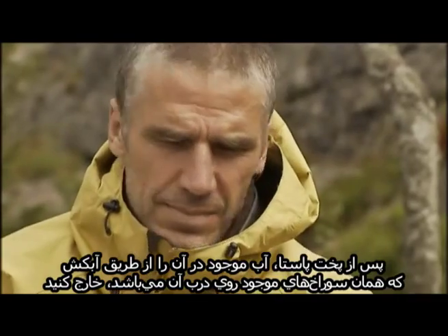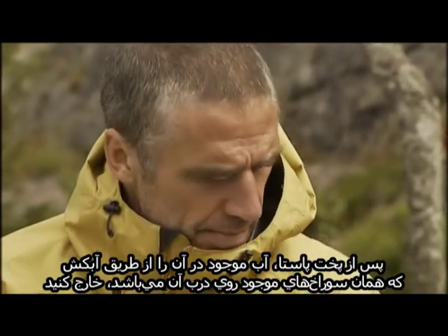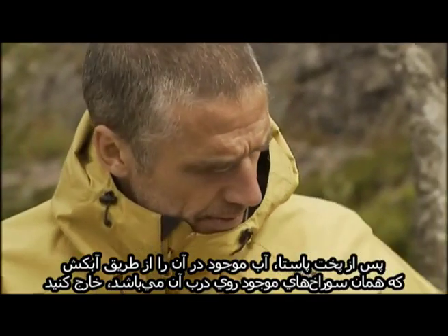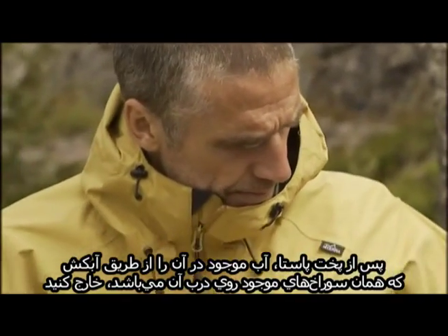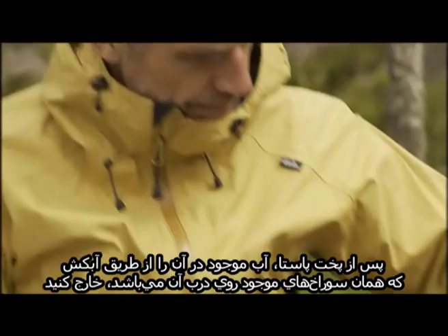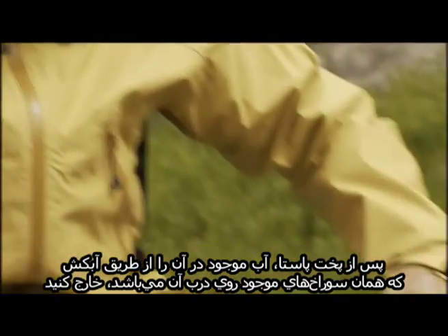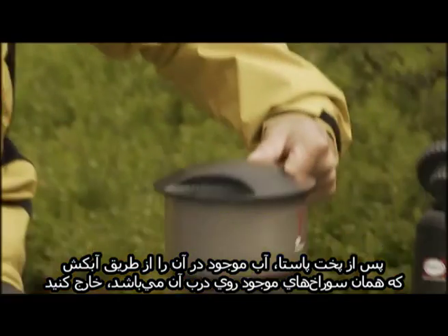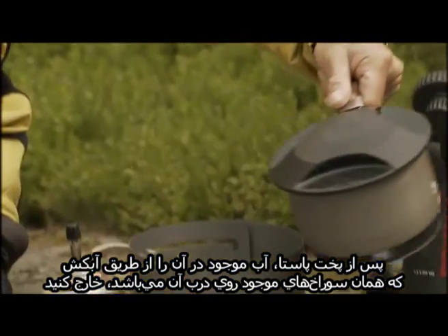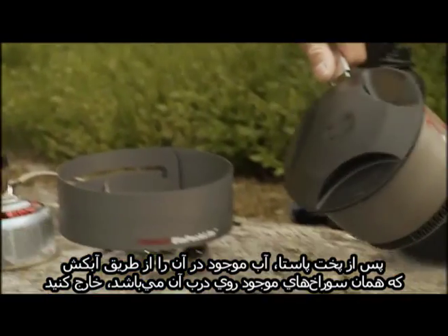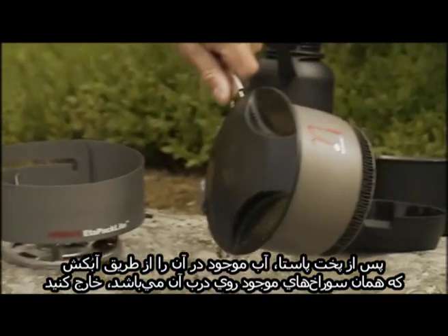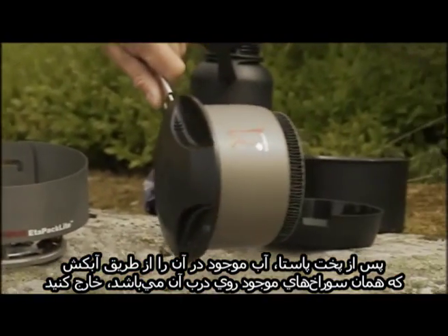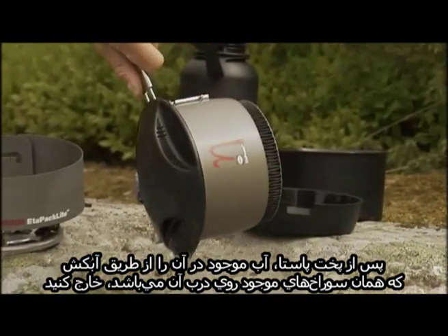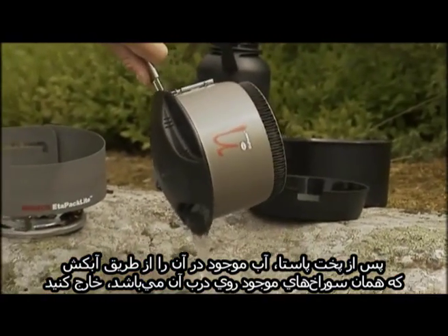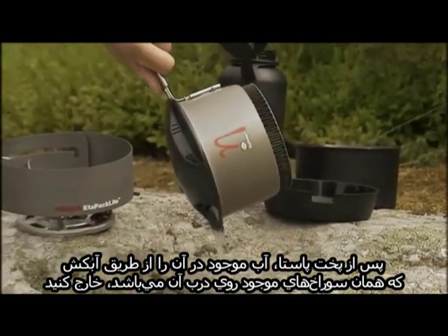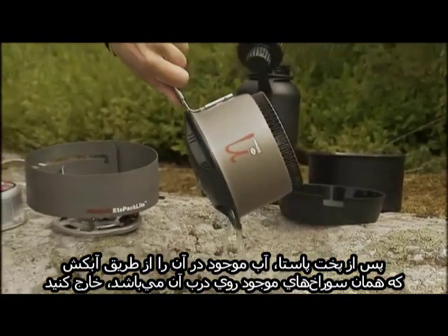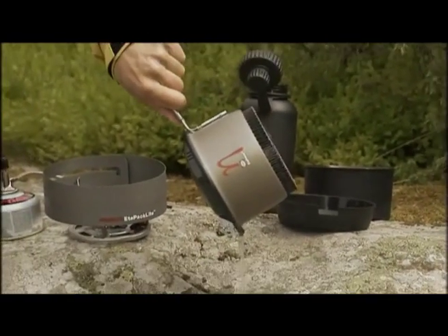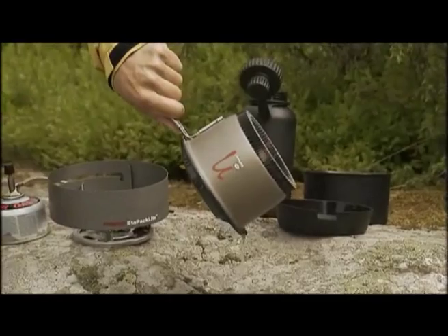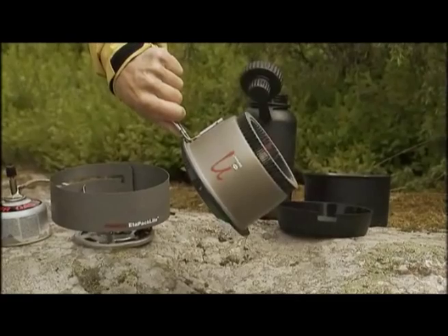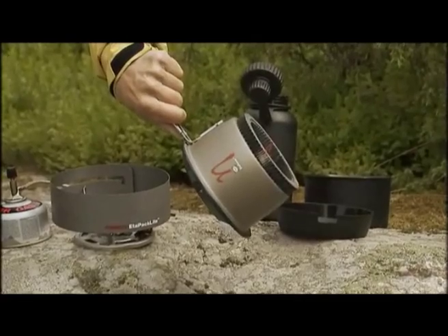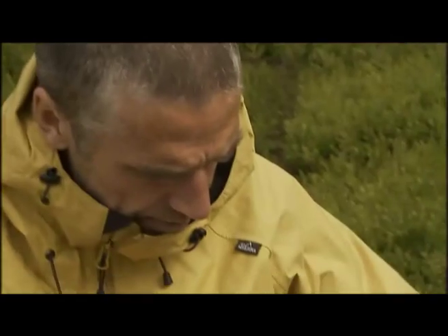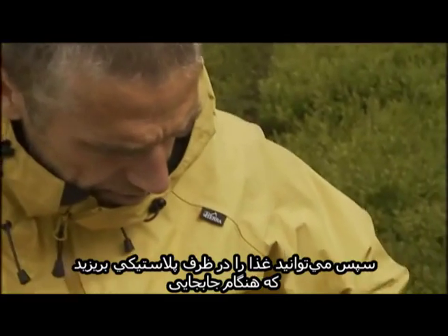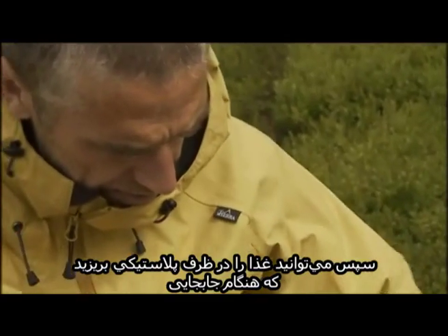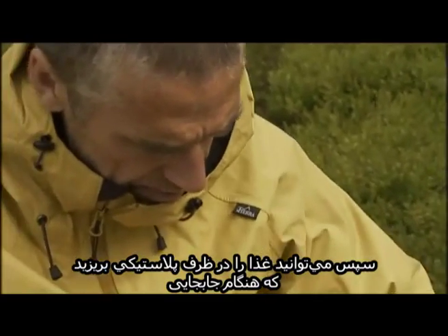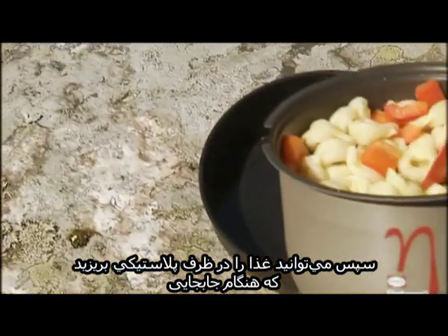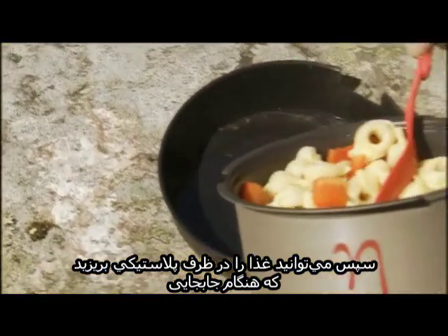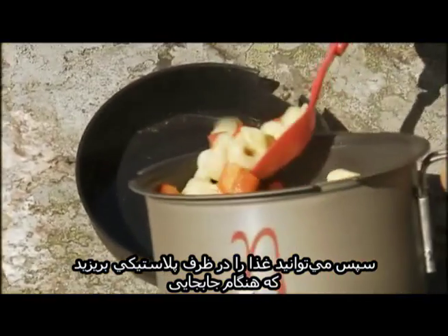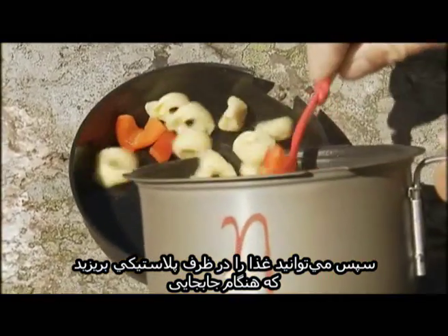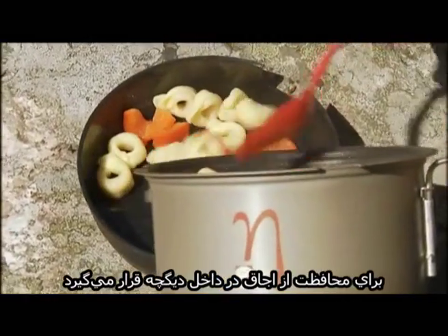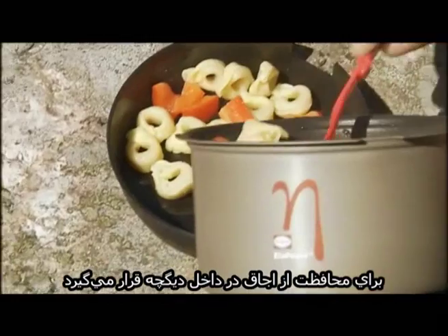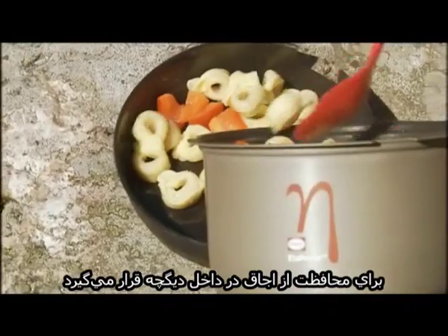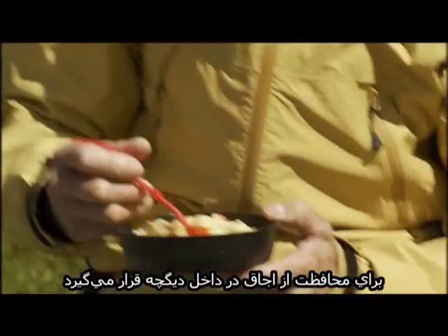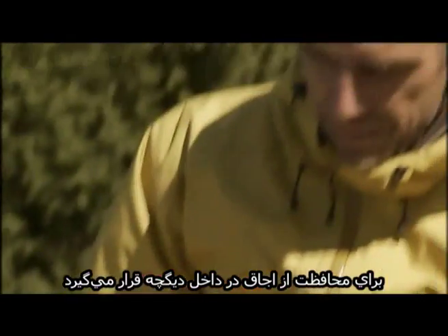After you've cooked your pasta, just drain the water through the colander, which is built into the lid and has a bayonet fitting. You can then serve it up in the plastic bowls that are used for protecting the stove and the pot during transport.